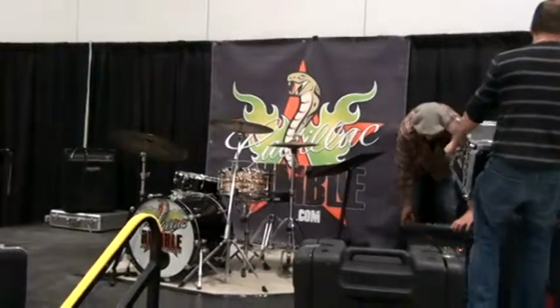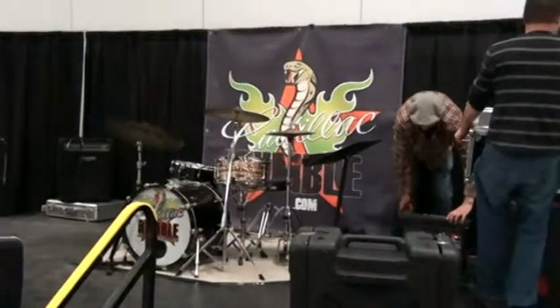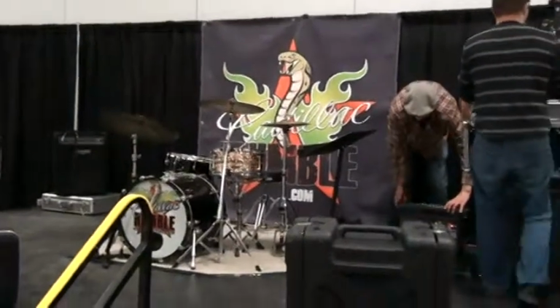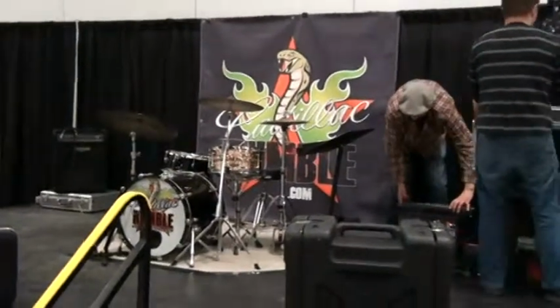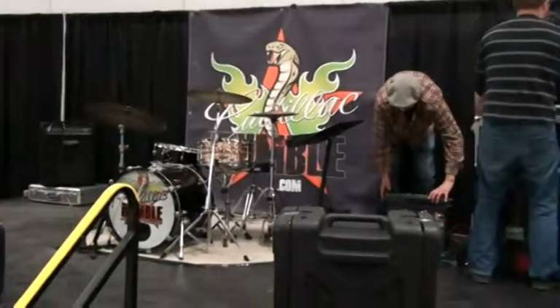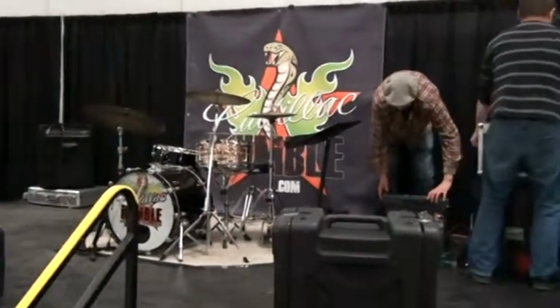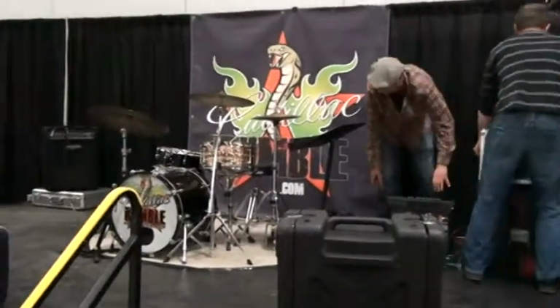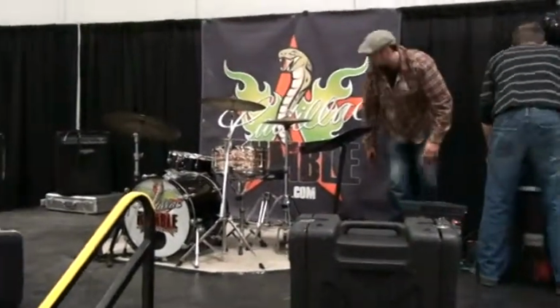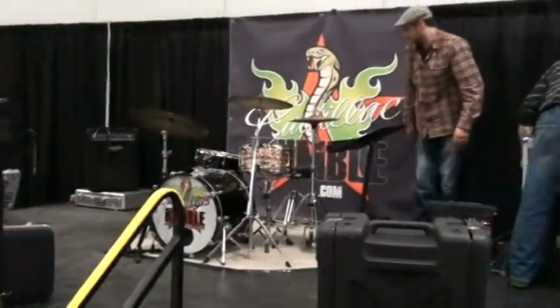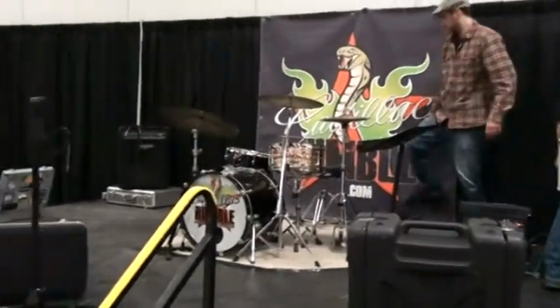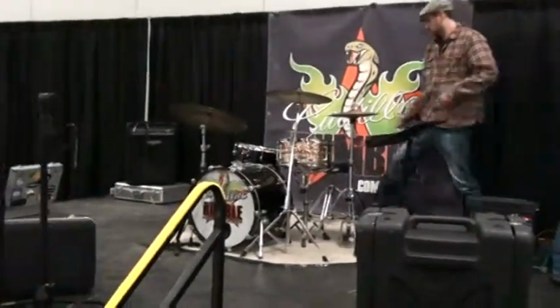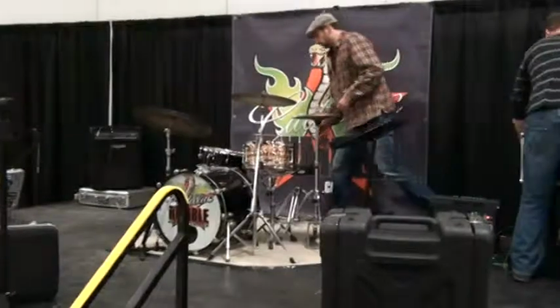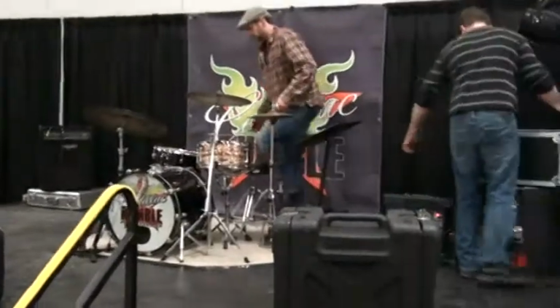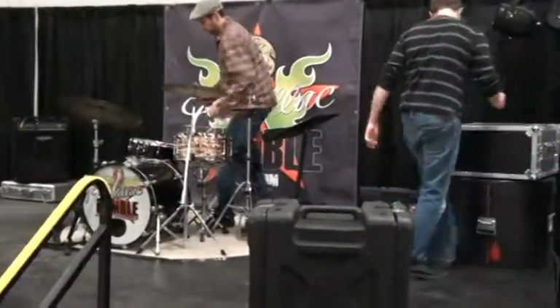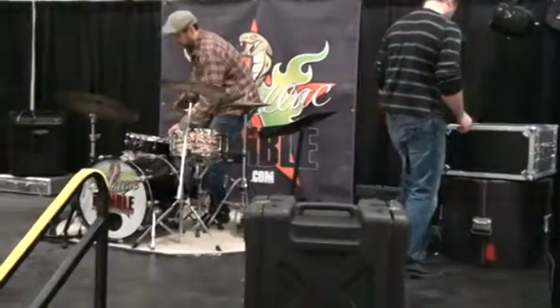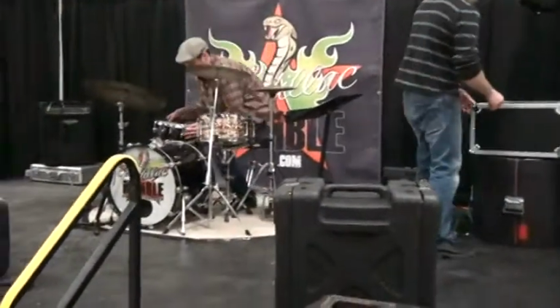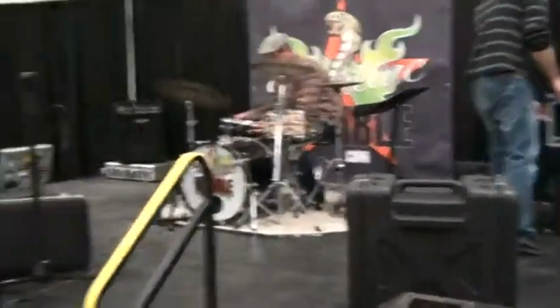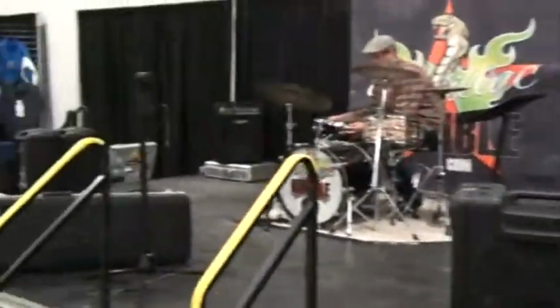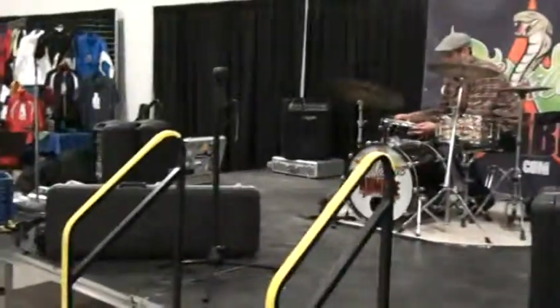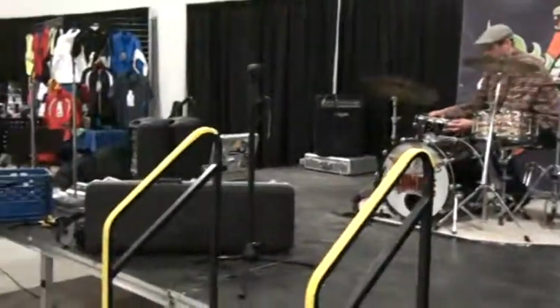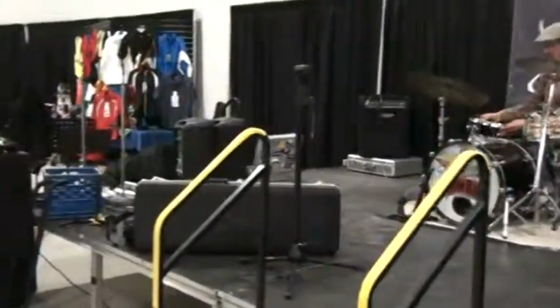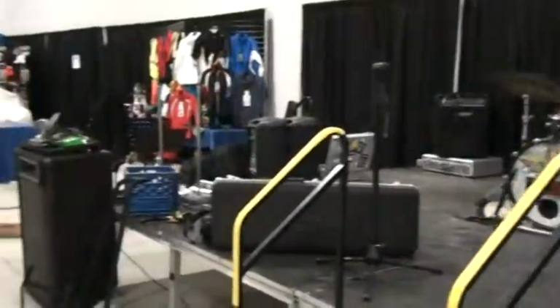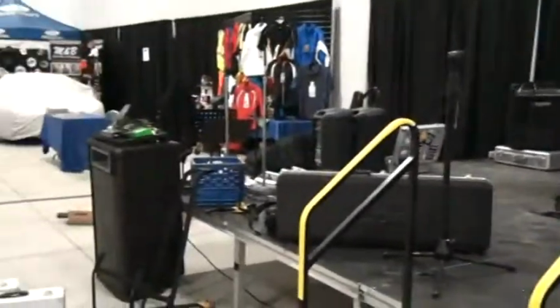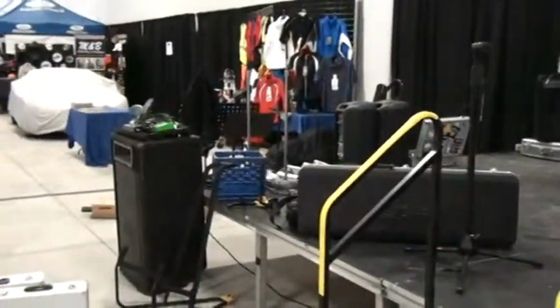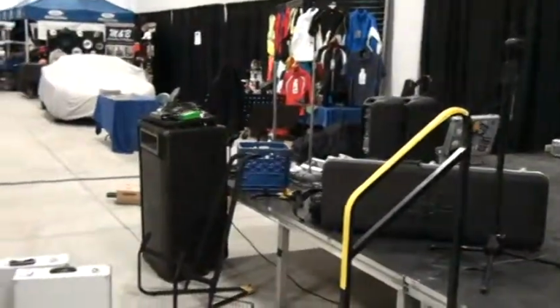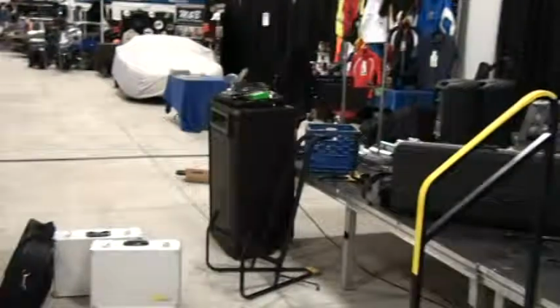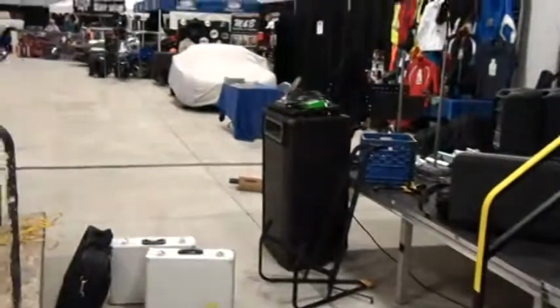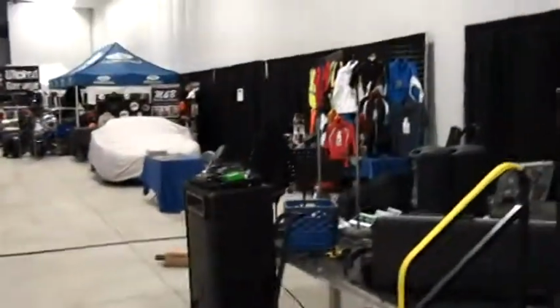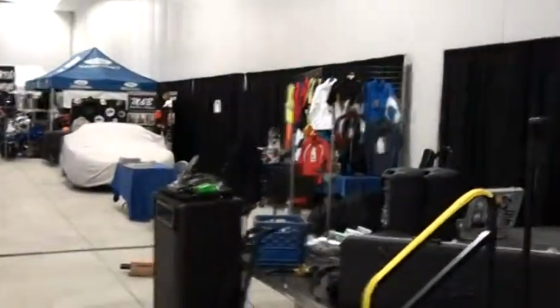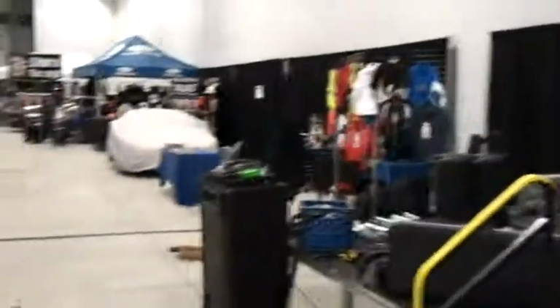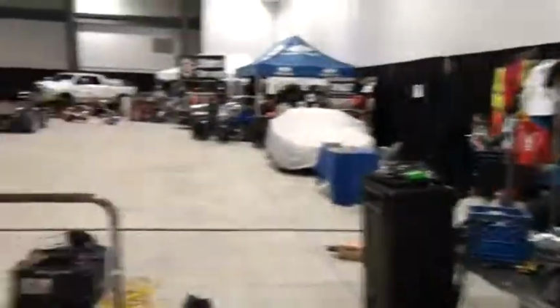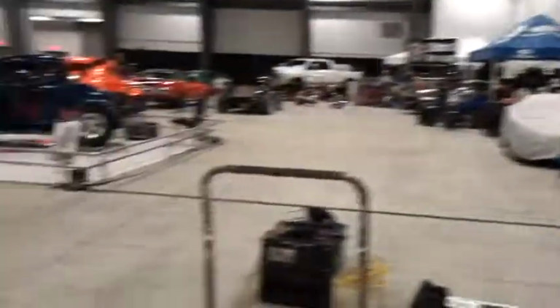These guys are a rockabilly band and they're setting up here. I can't wait to hear them crank it out — that's pretty cool. It's all part of the tour, they're just getting their equipment together.